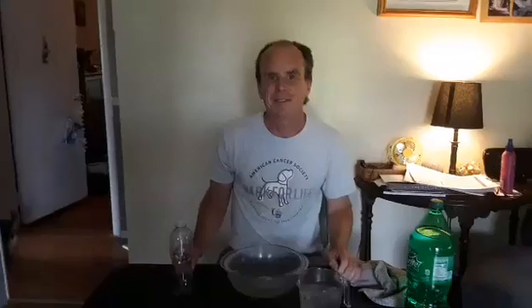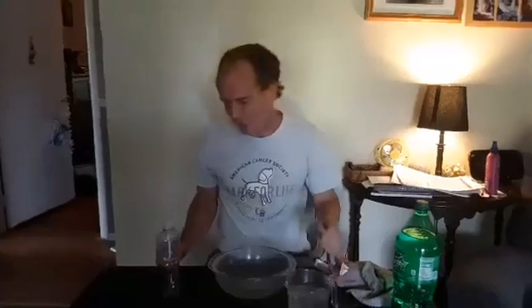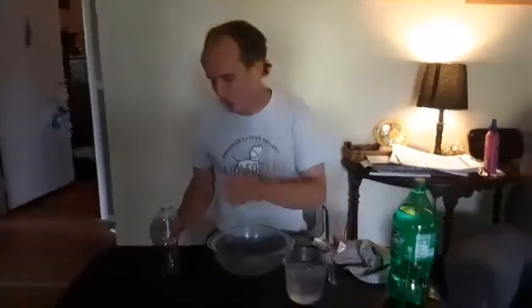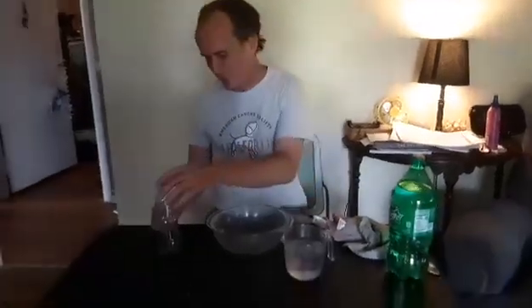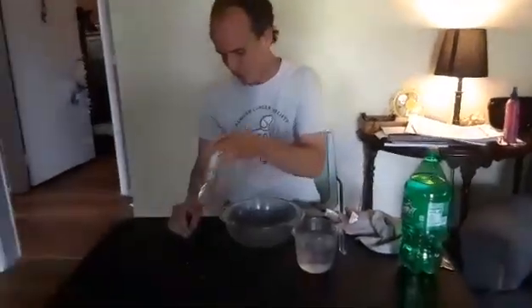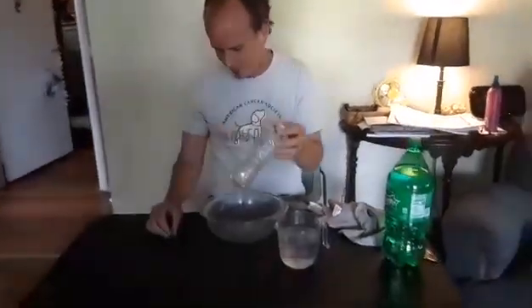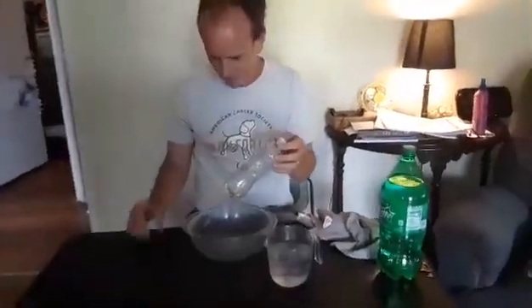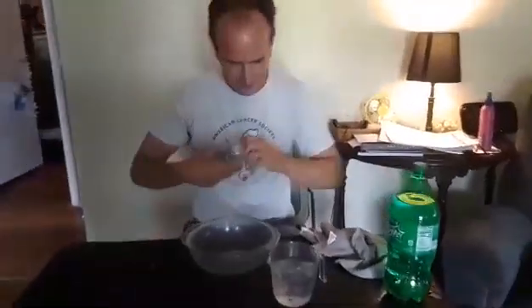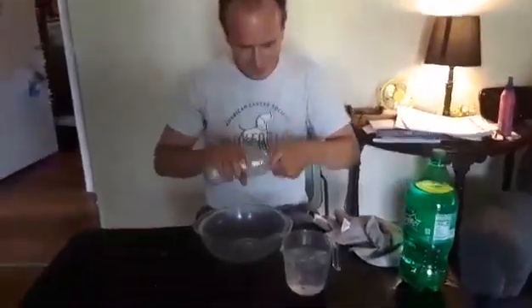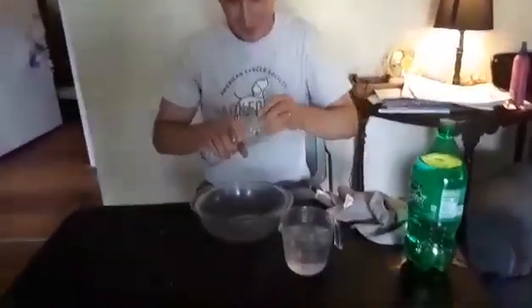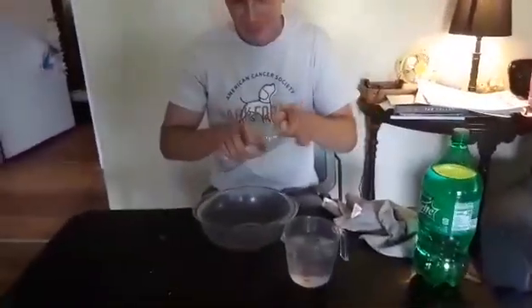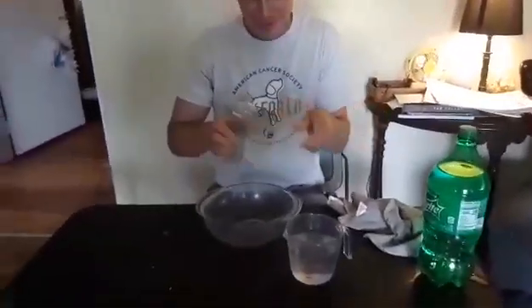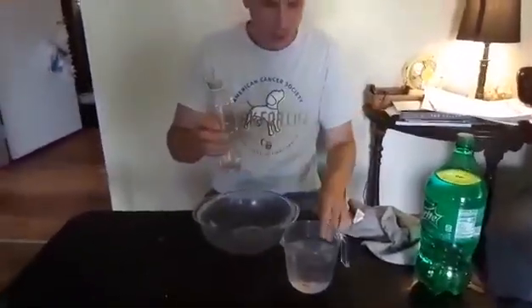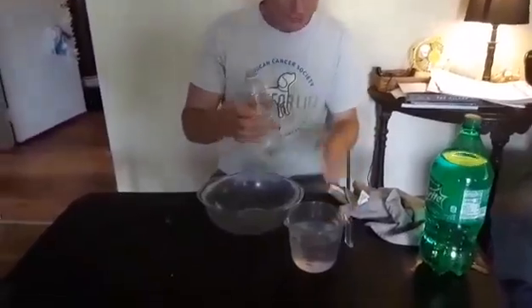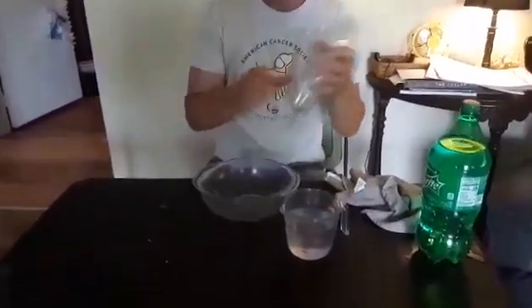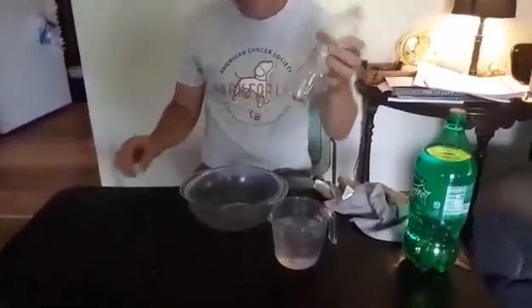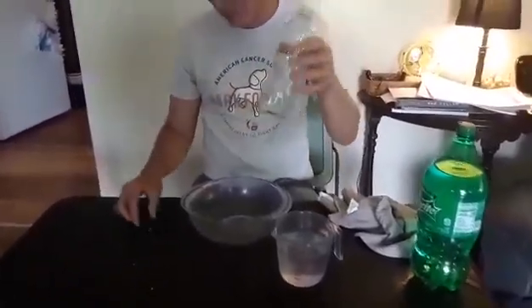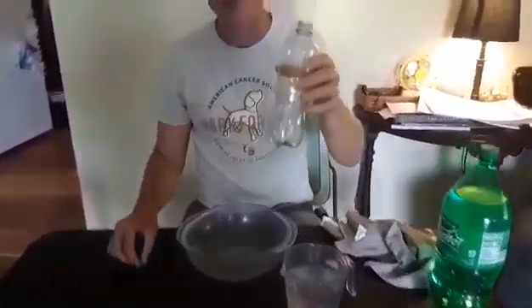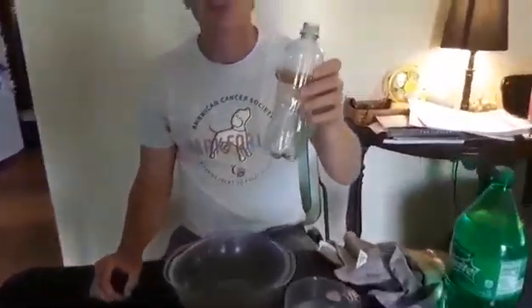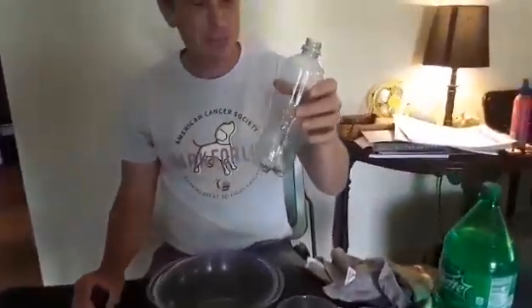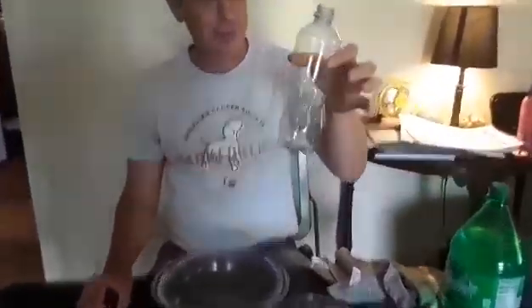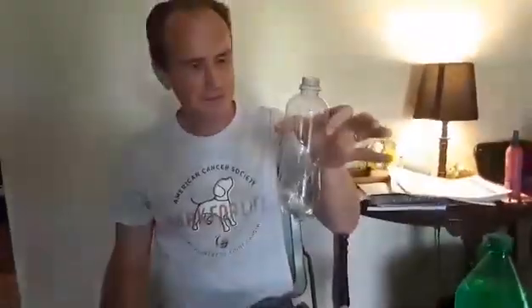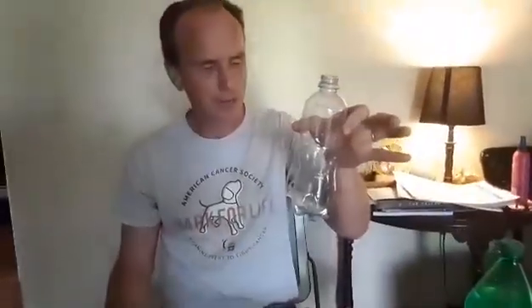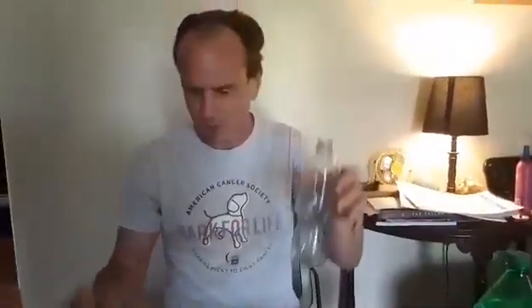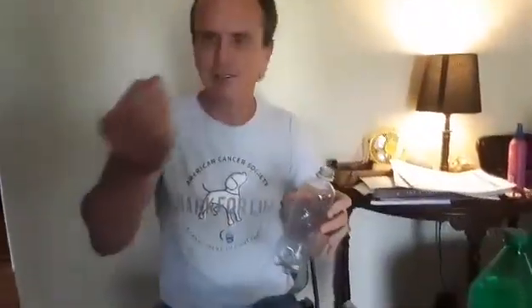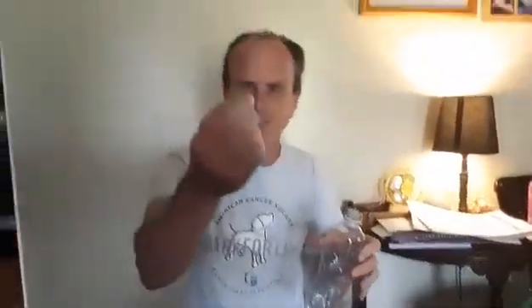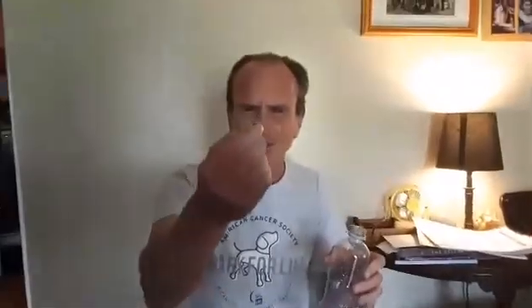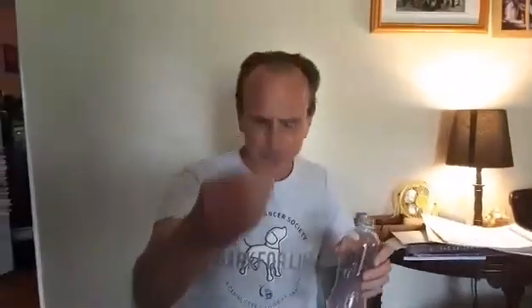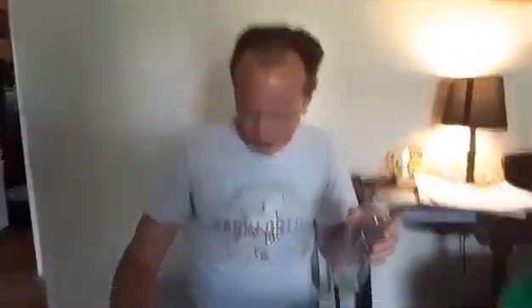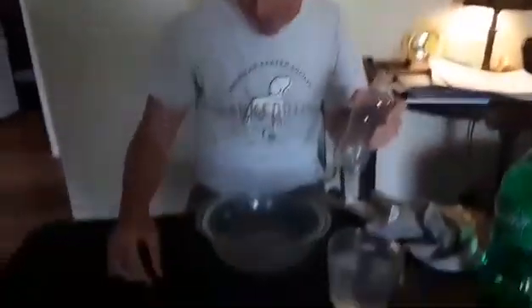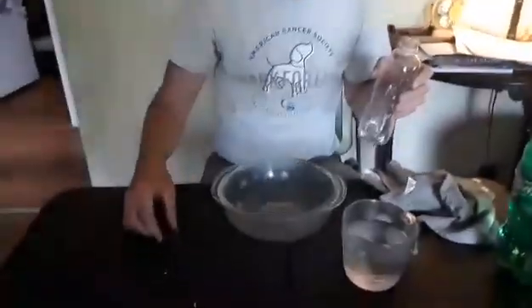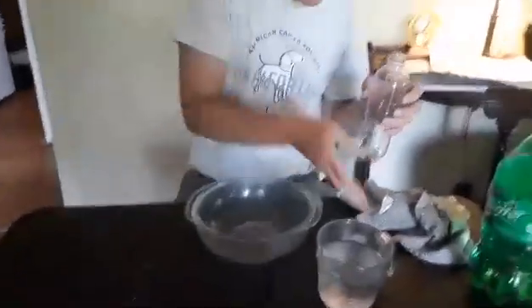Here's a fun little science prank. You can pull on people with some science base. You need a water bottle, a push pin or thumb tack, and some water.